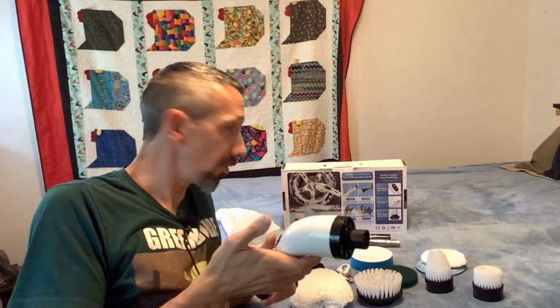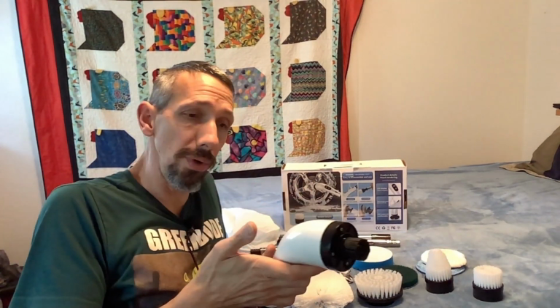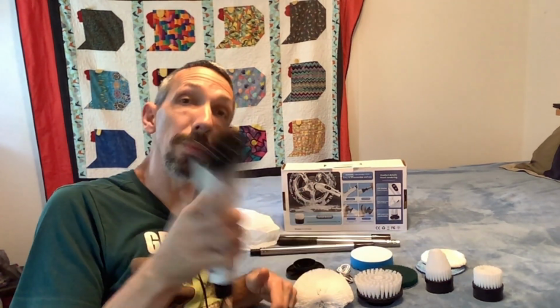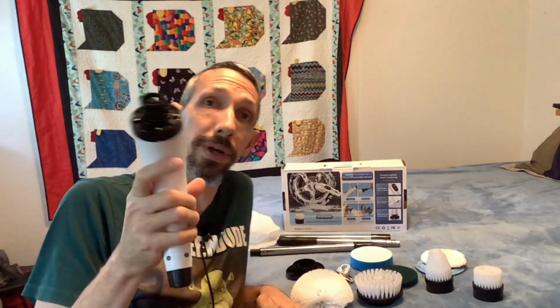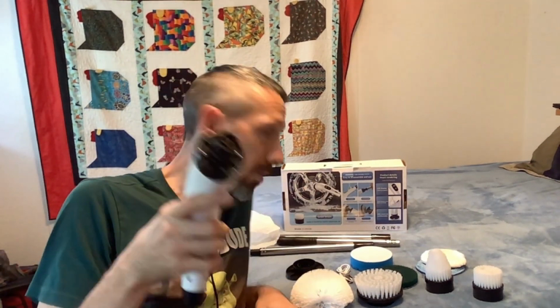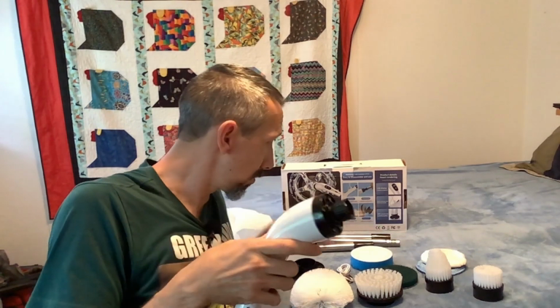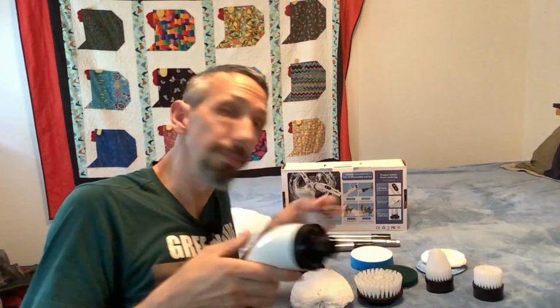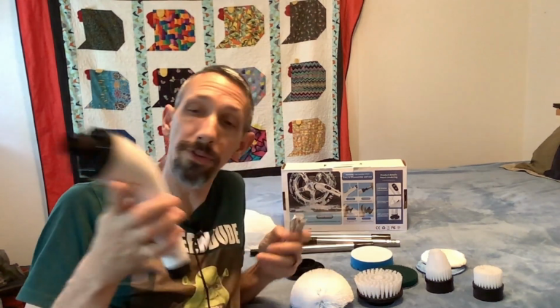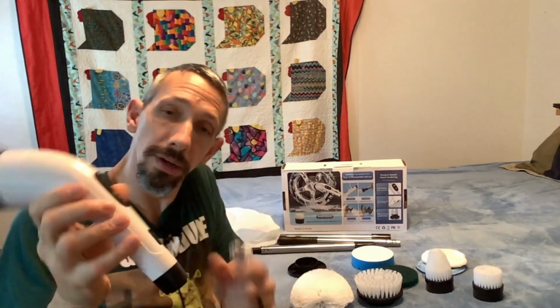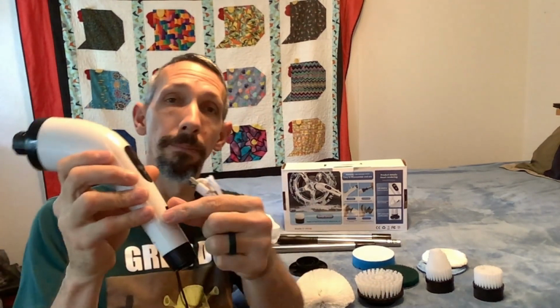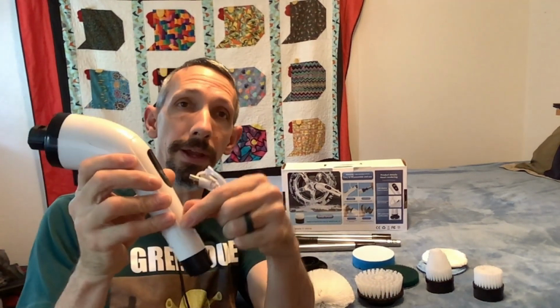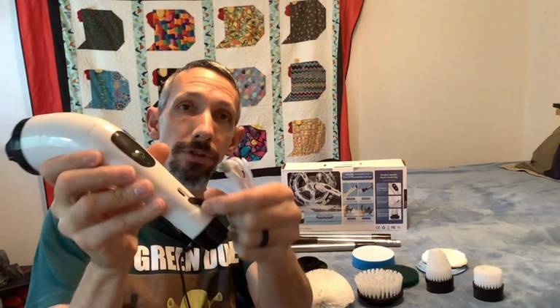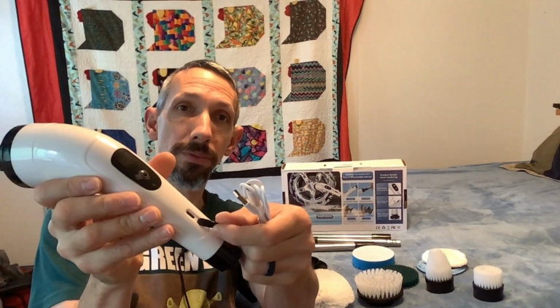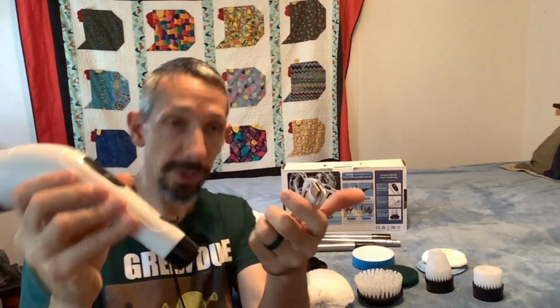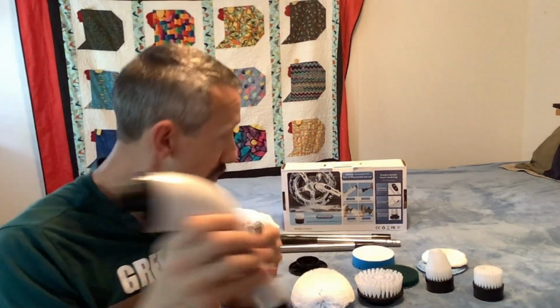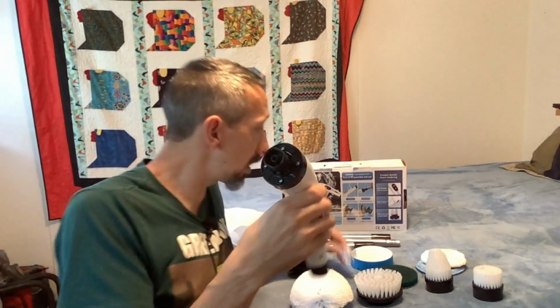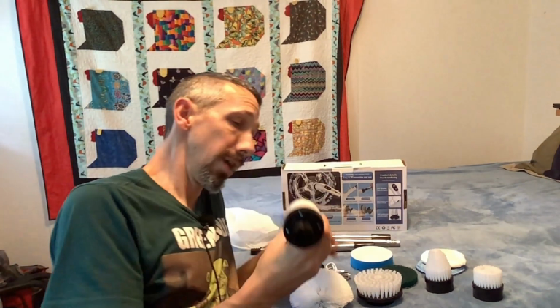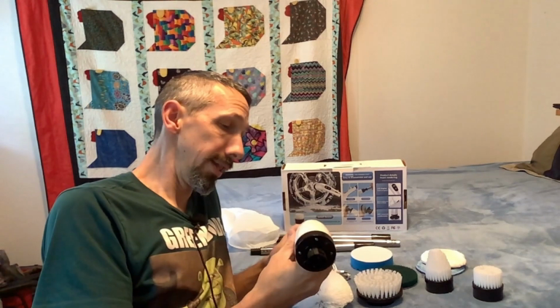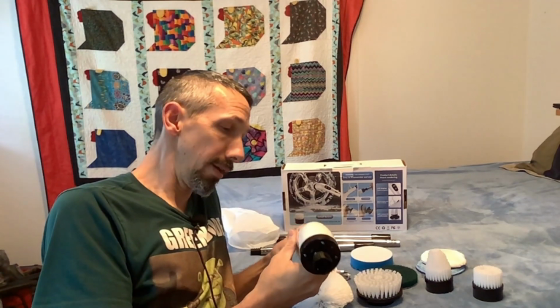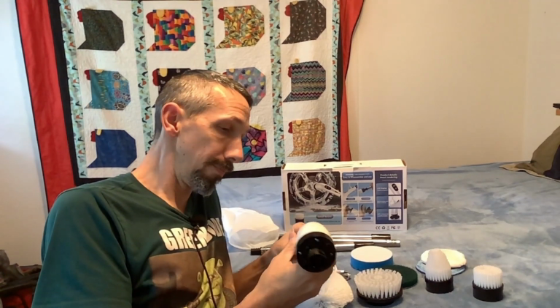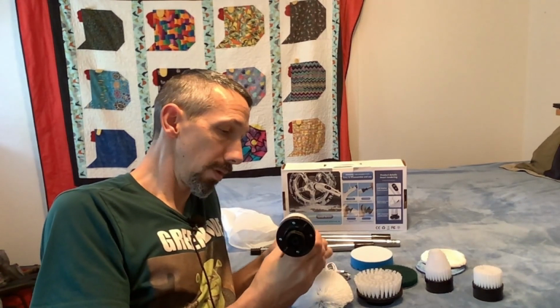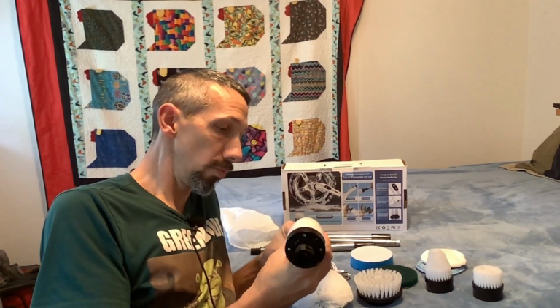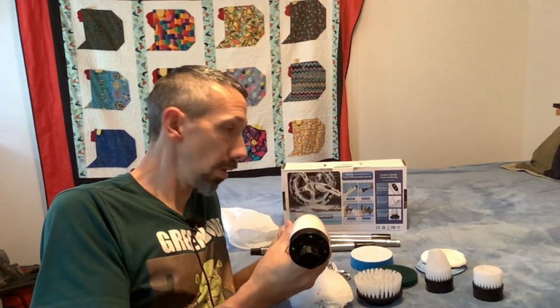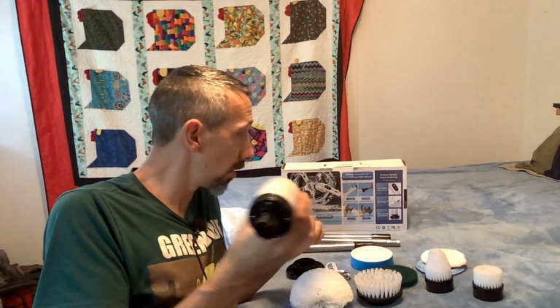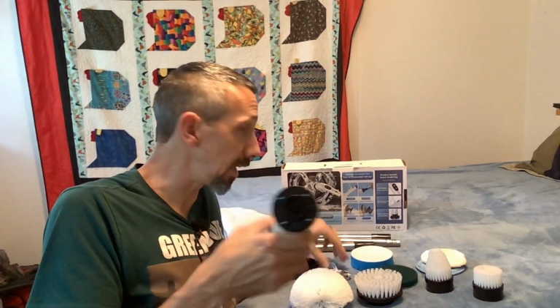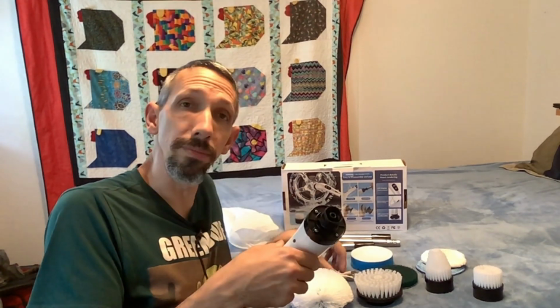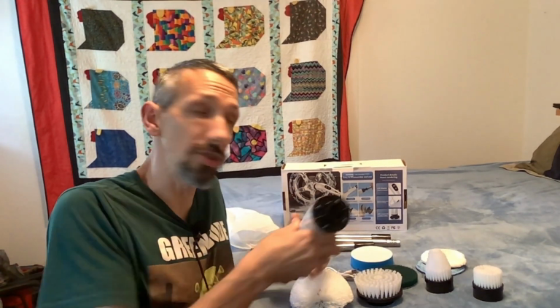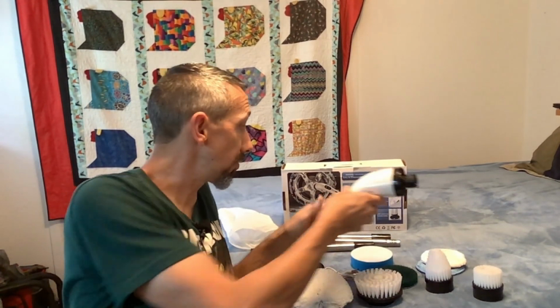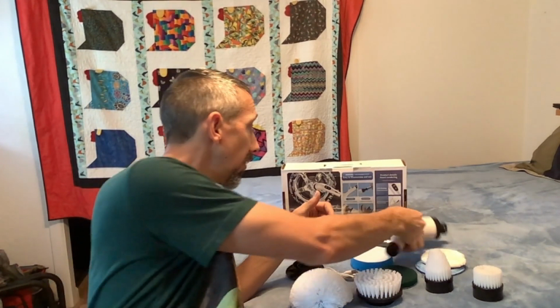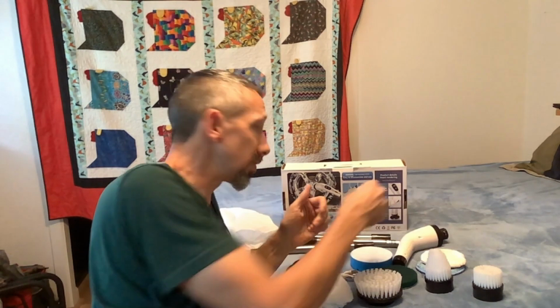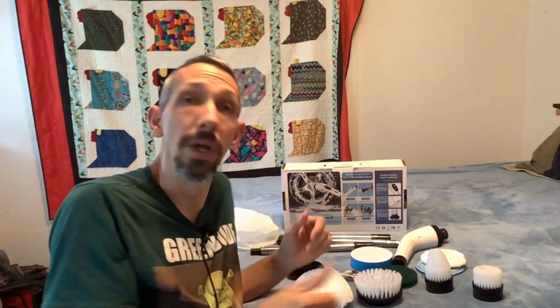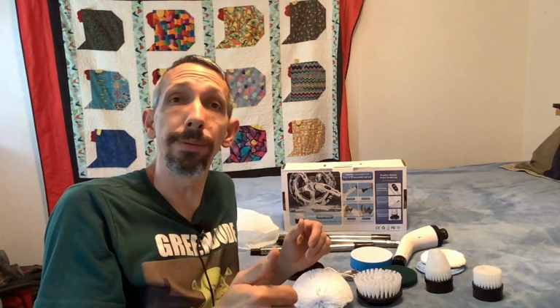We're going to go ahead and charge this with USB through the charging port, and then we'll try some usage scenarios and see how it functions. We'll be back.